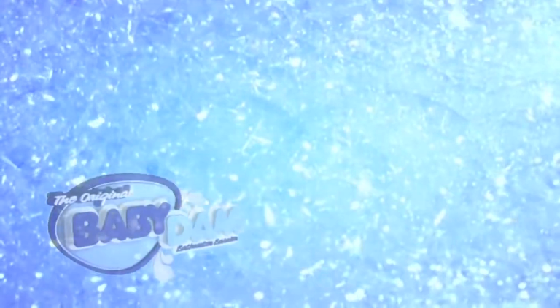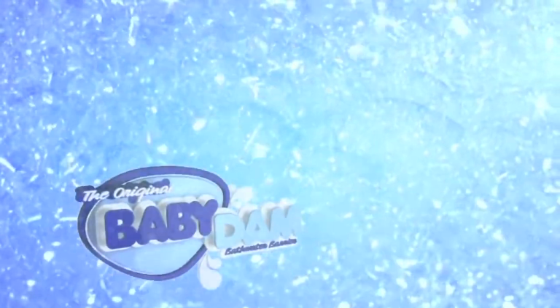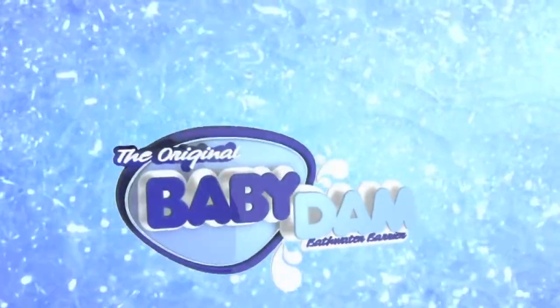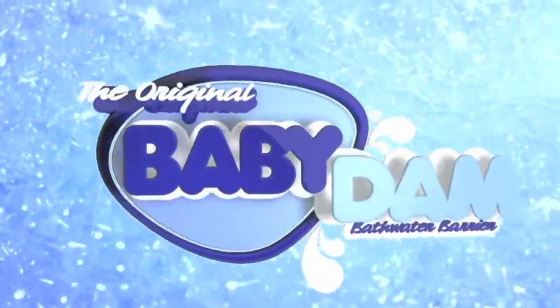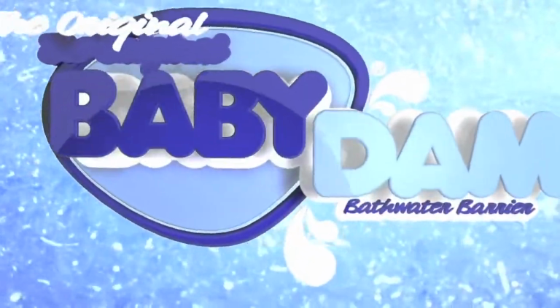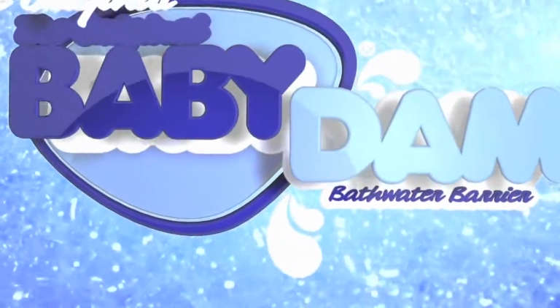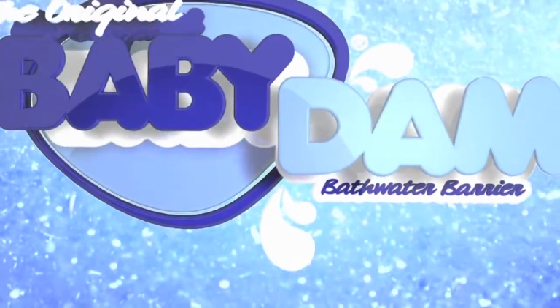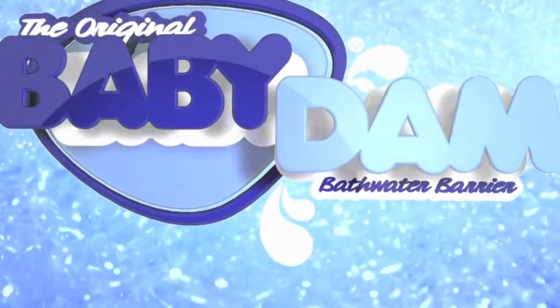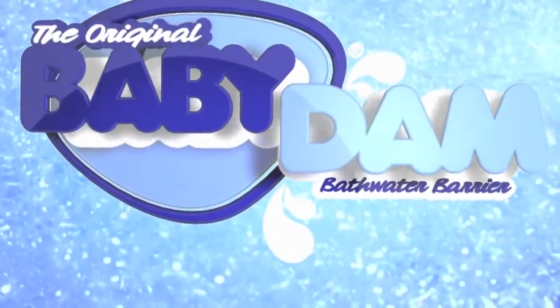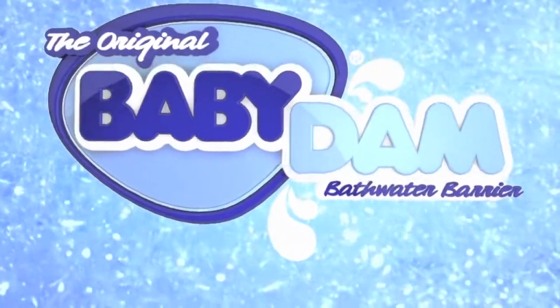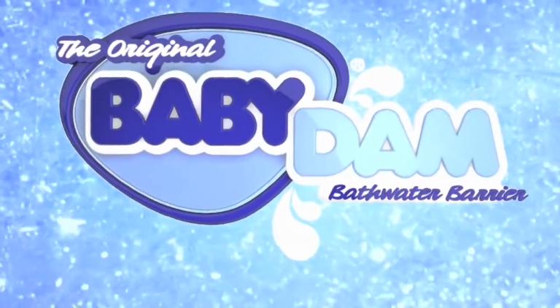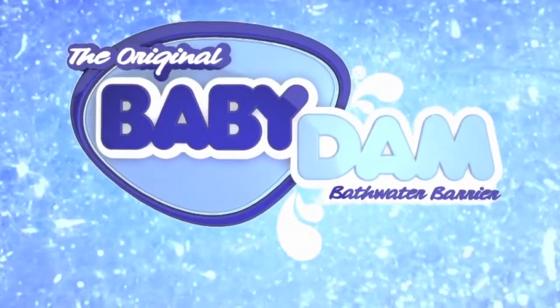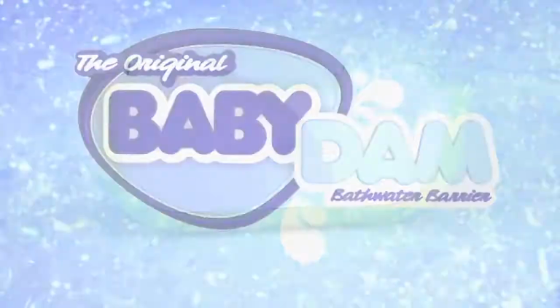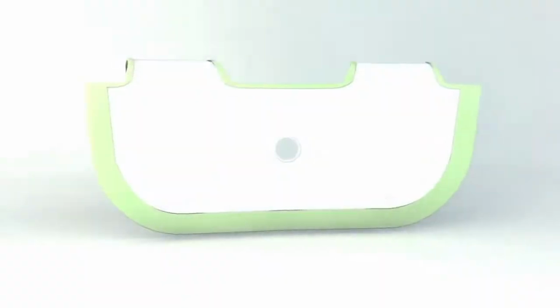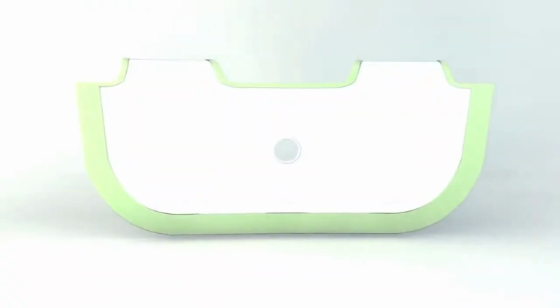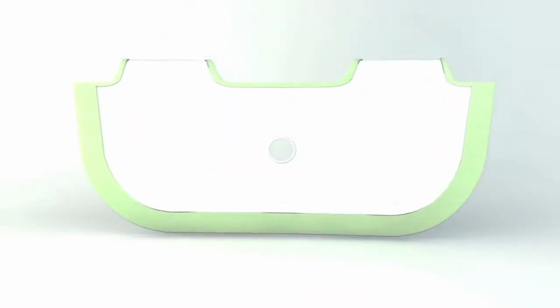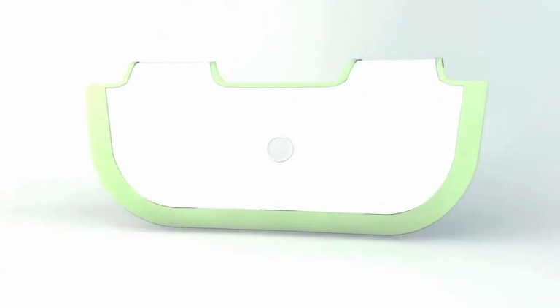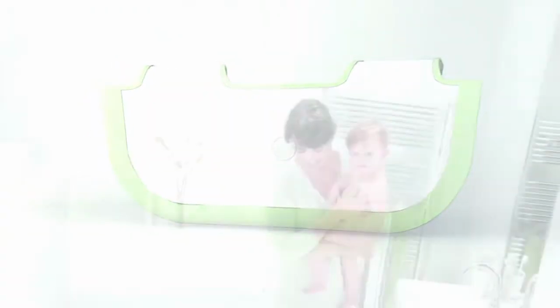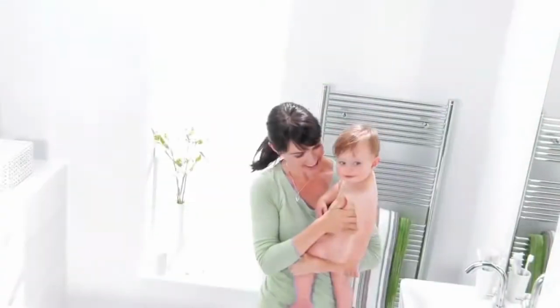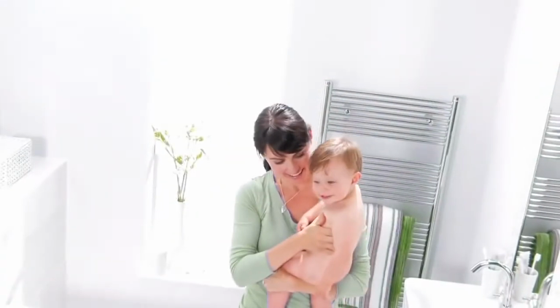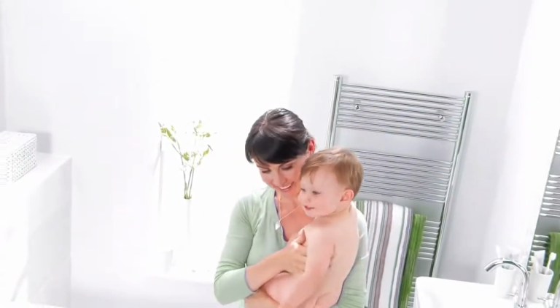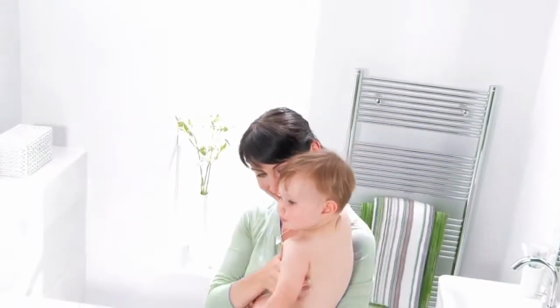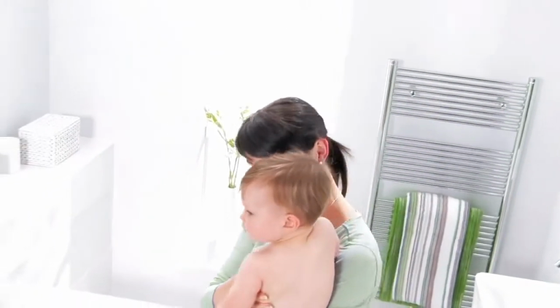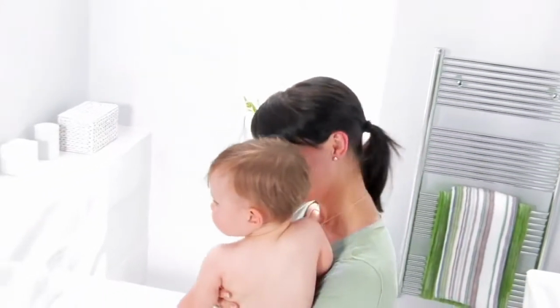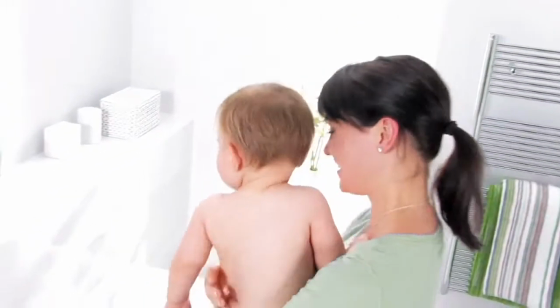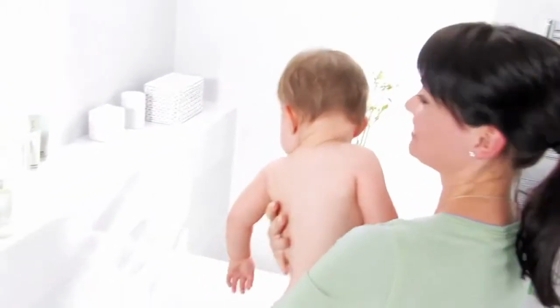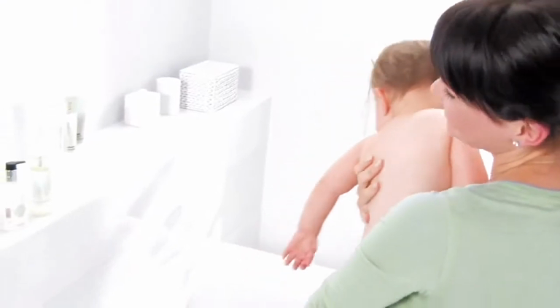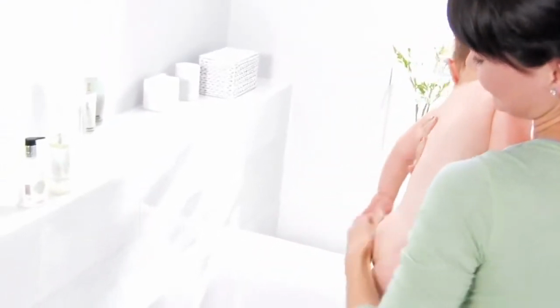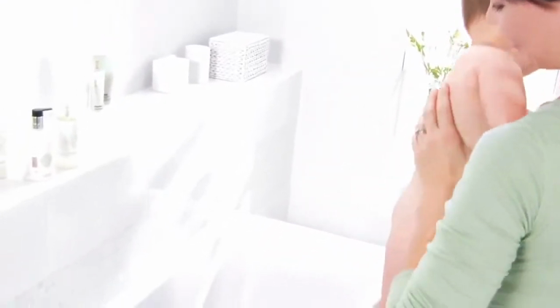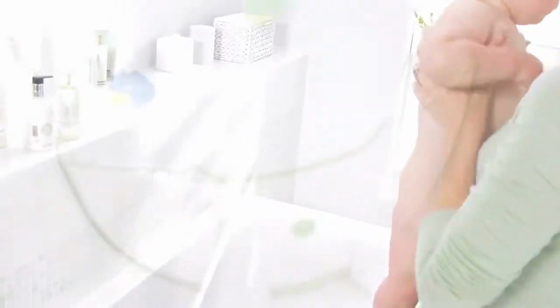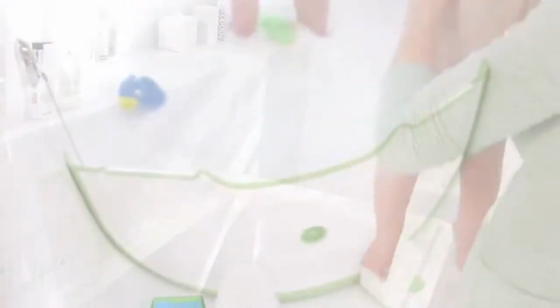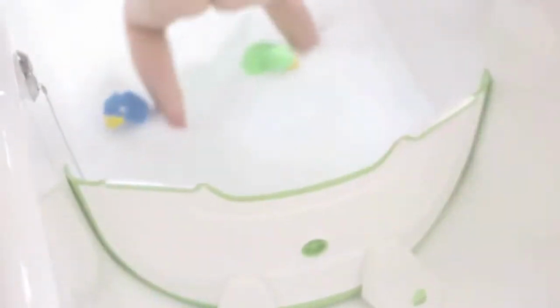Baby Dam, the all-new bath time experience. Baby Dam turns your family bath into a baby bath, saving time, water, energy and money.